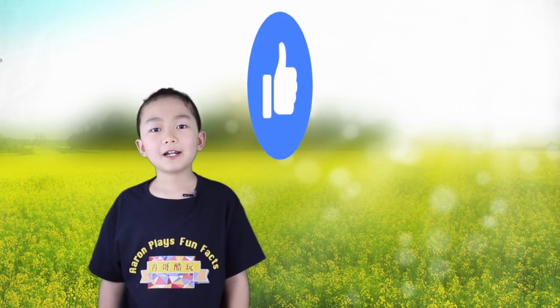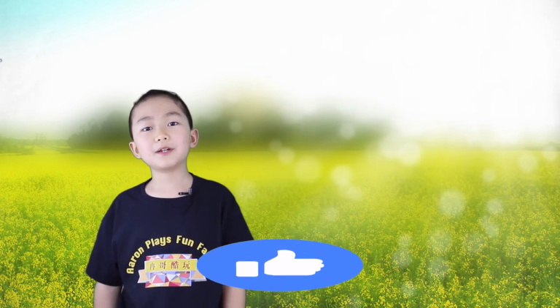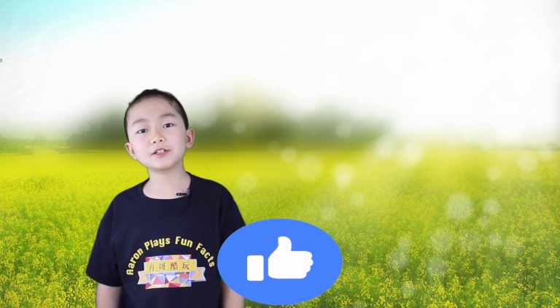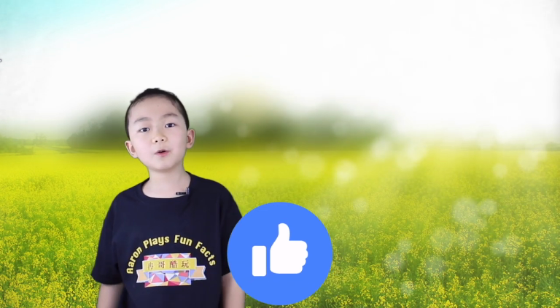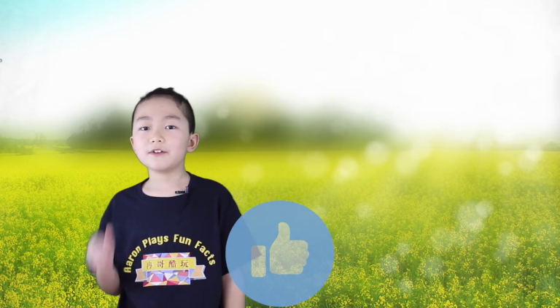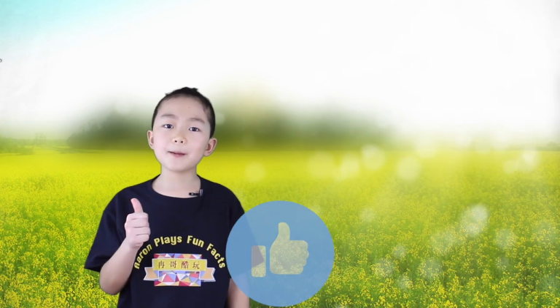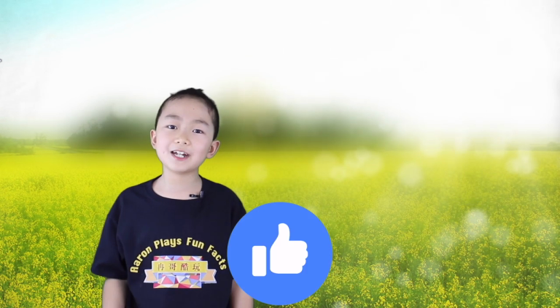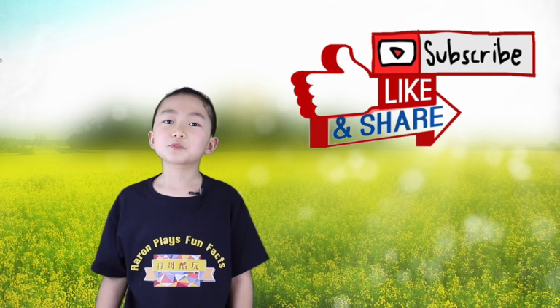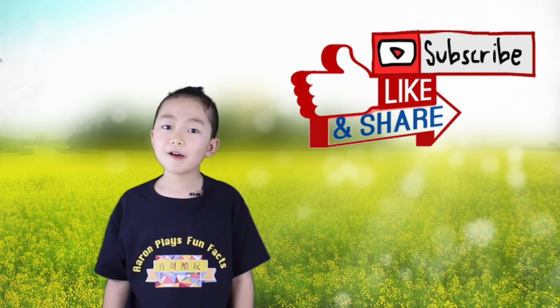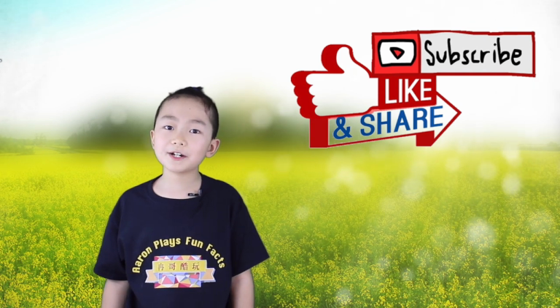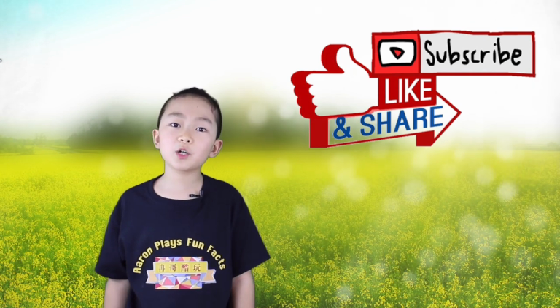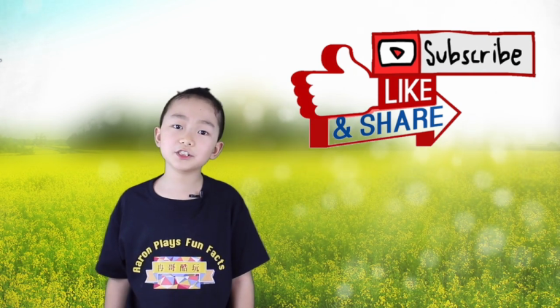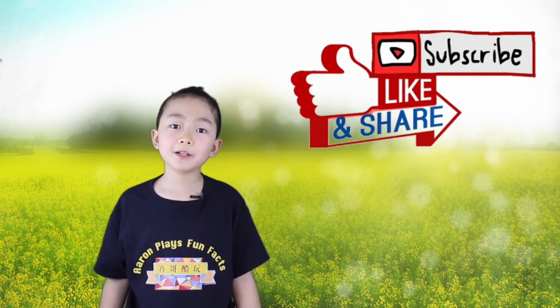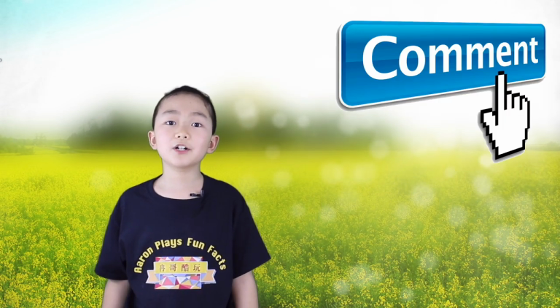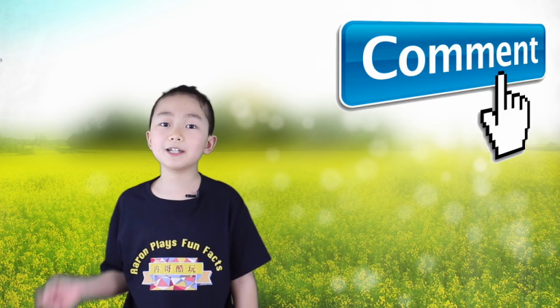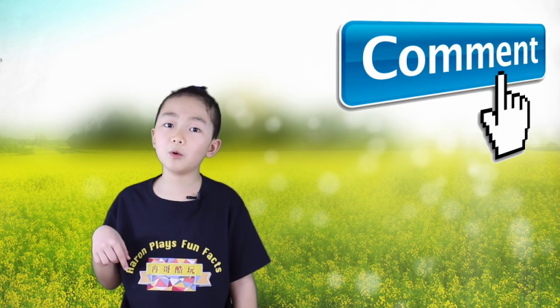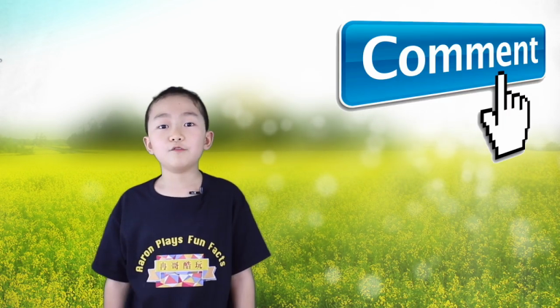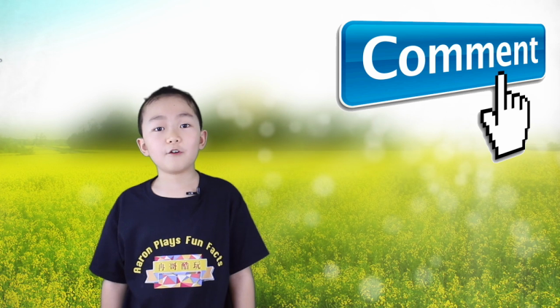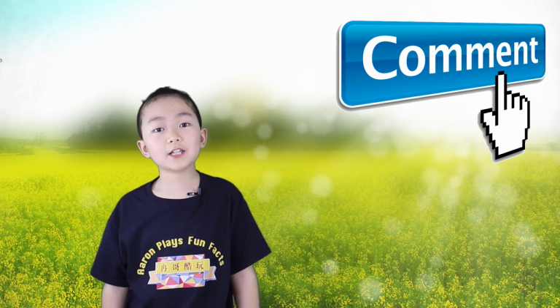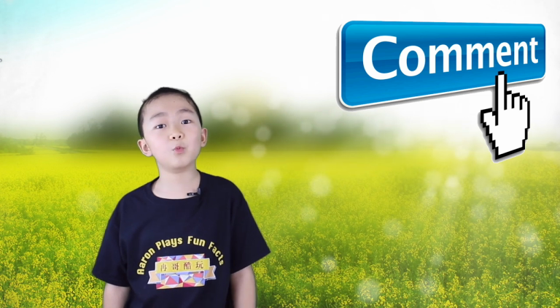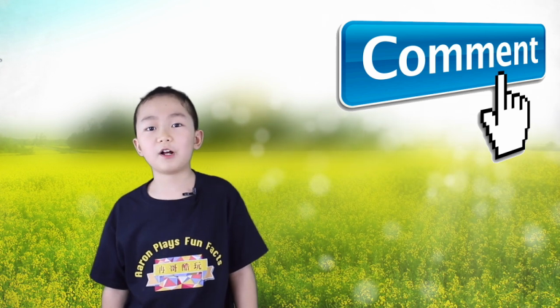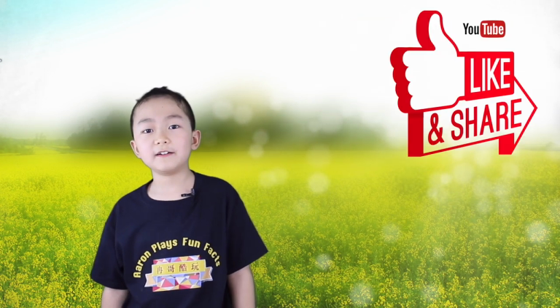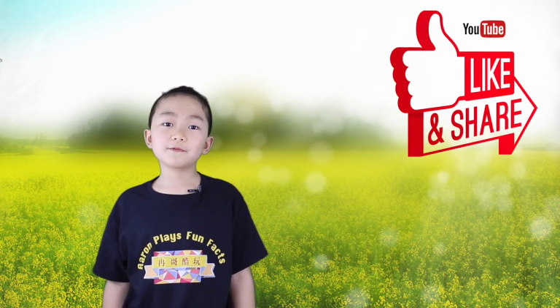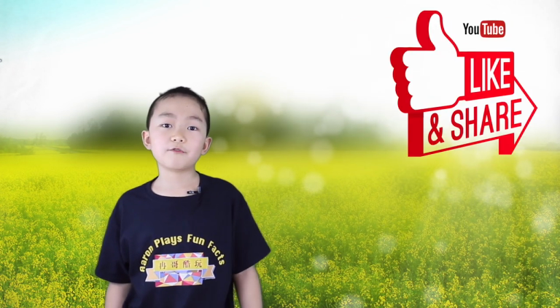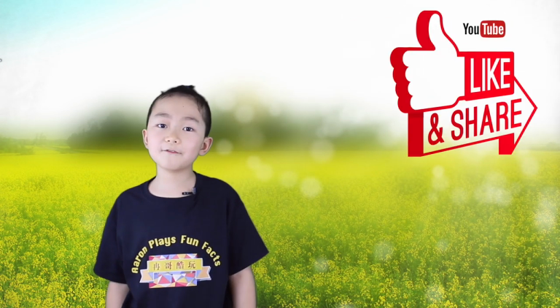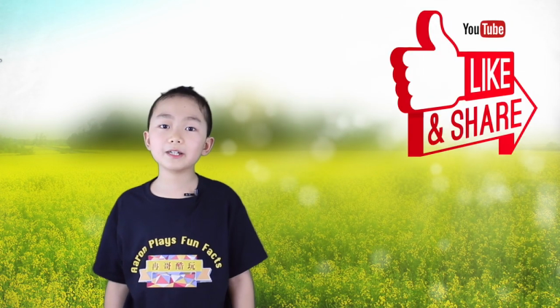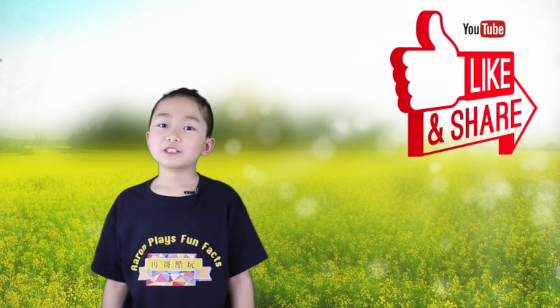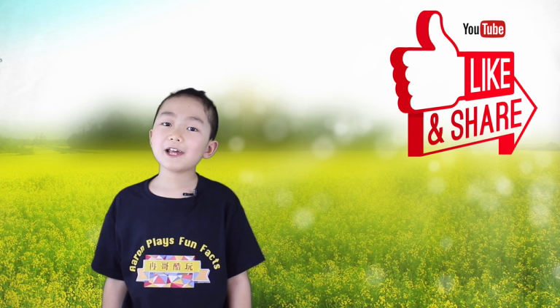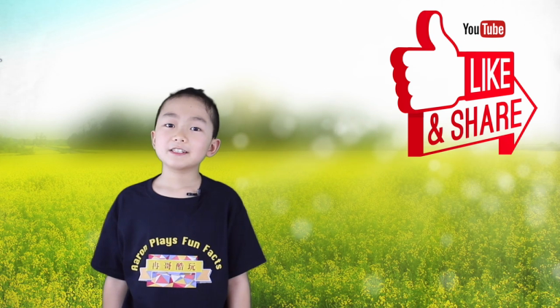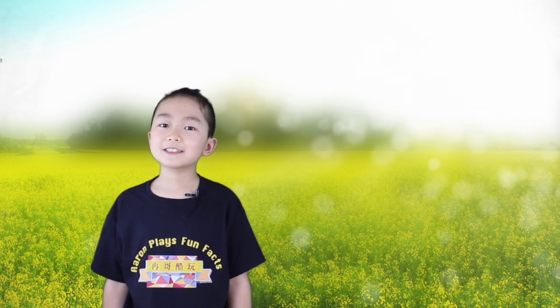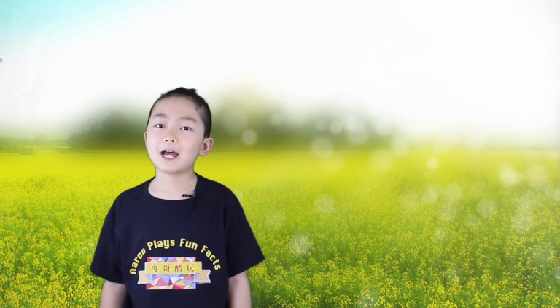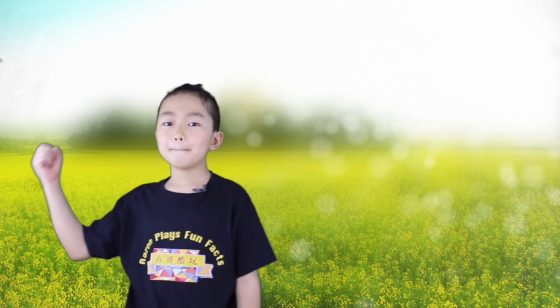Alright, I hope you guys enjoyed that video. Leave a thumbs up if you did. Subscribe if you haven't already, and leave a notification bell. Leave a comment down below of what's your favorite type of water fountain. Share this video with friends and family. That's all for today. See you guys next time. Peace.